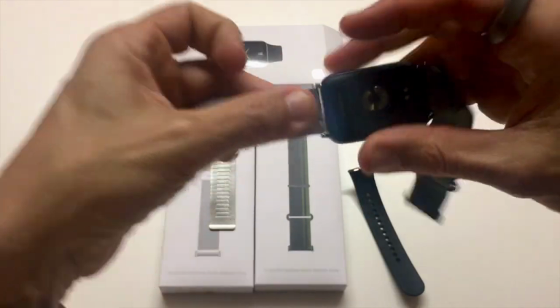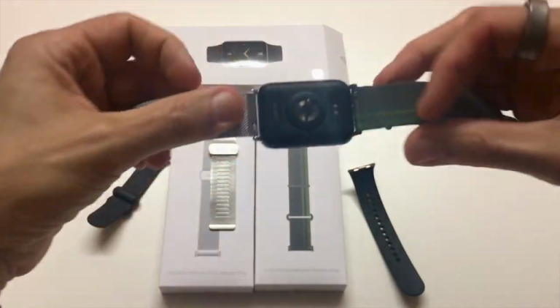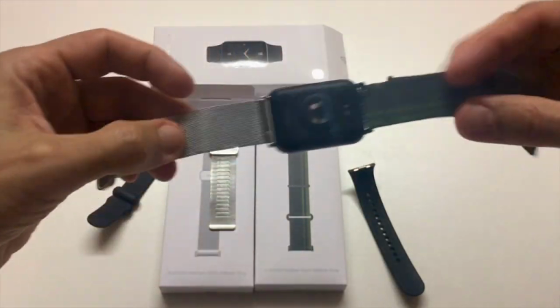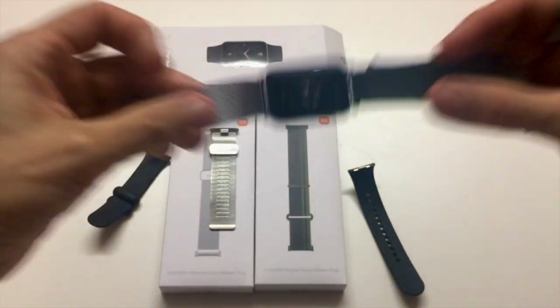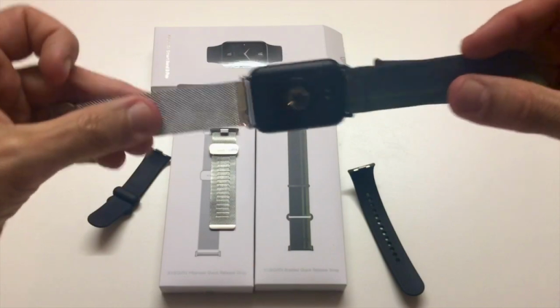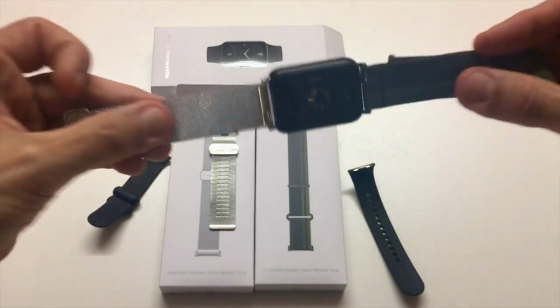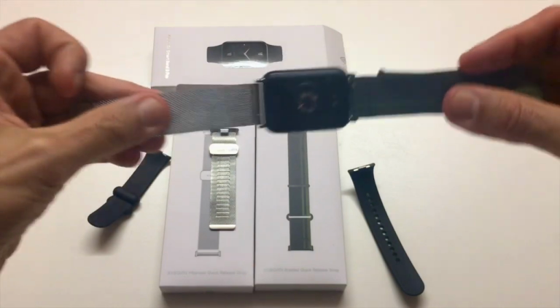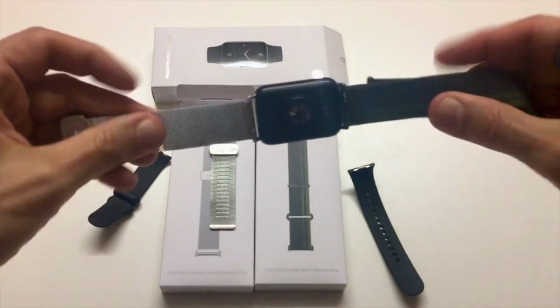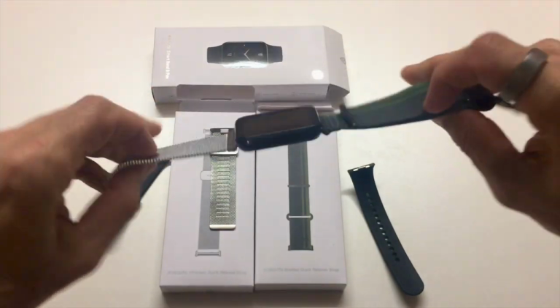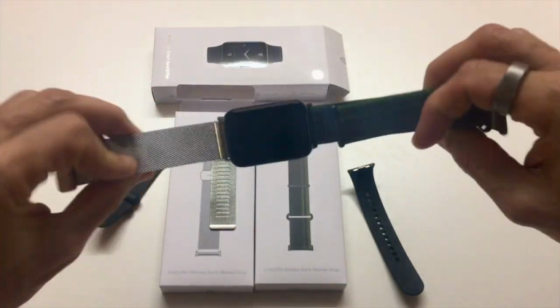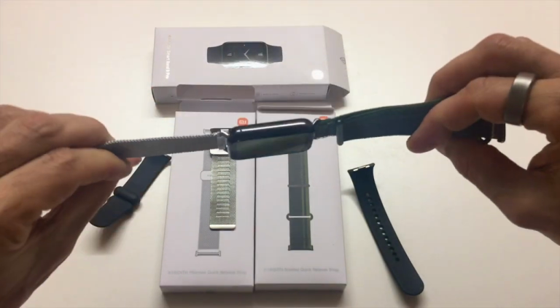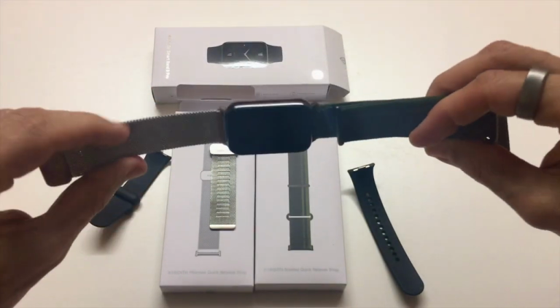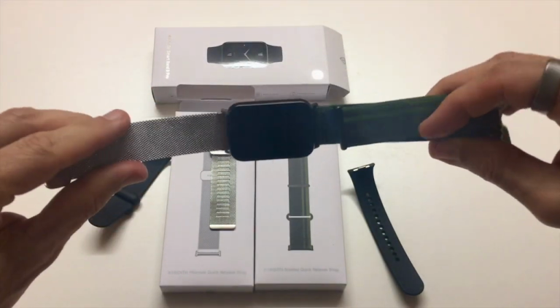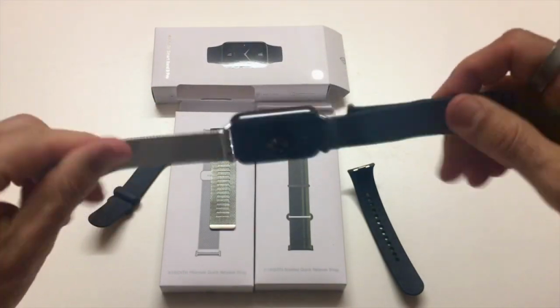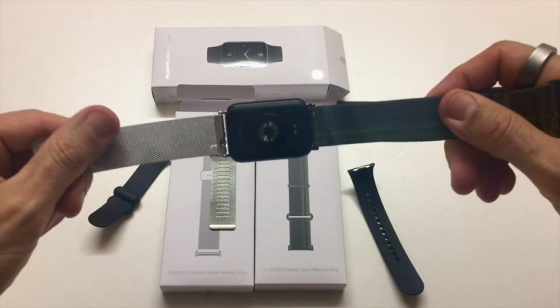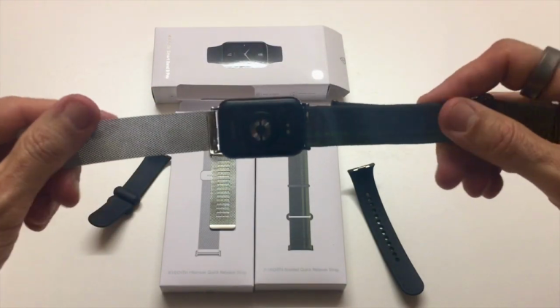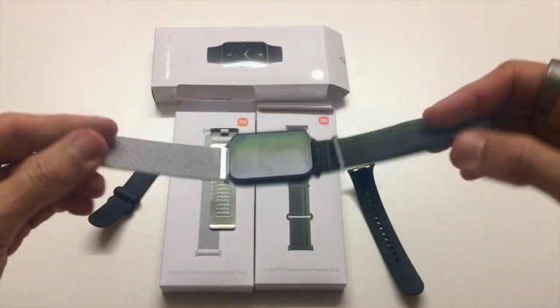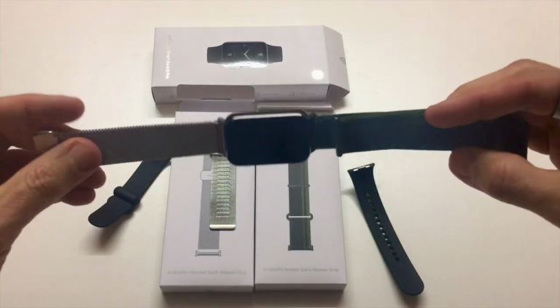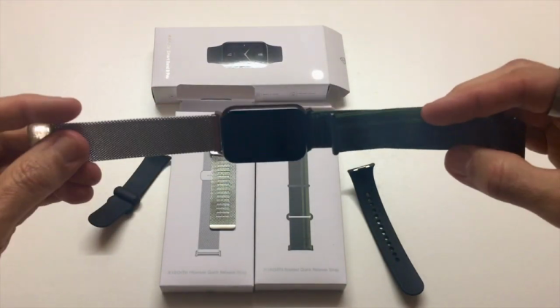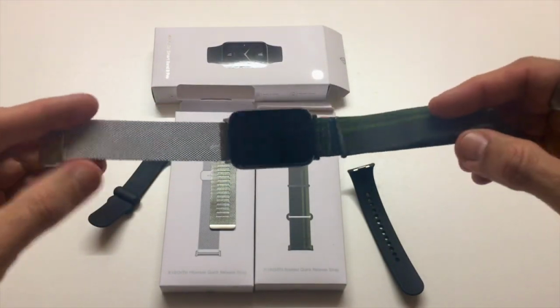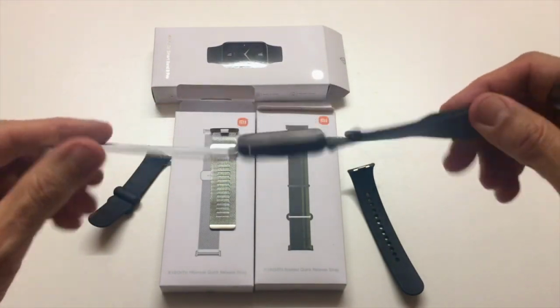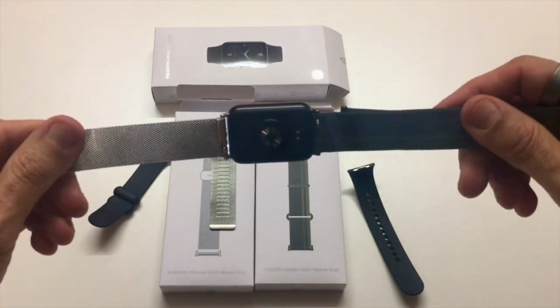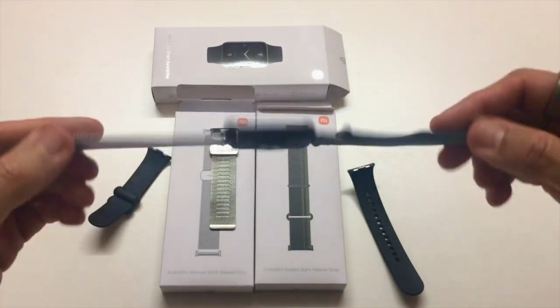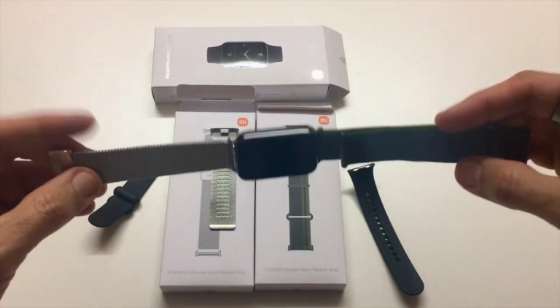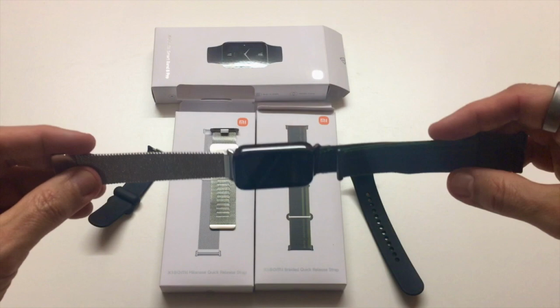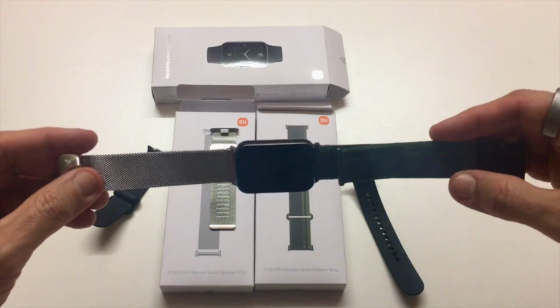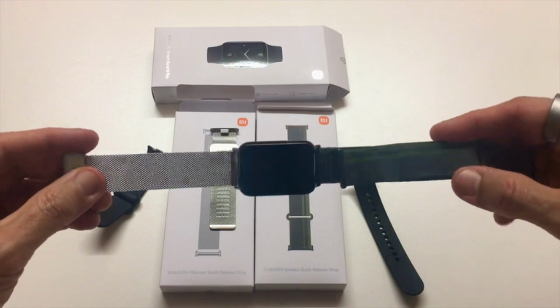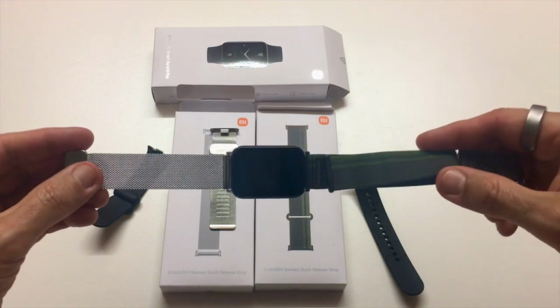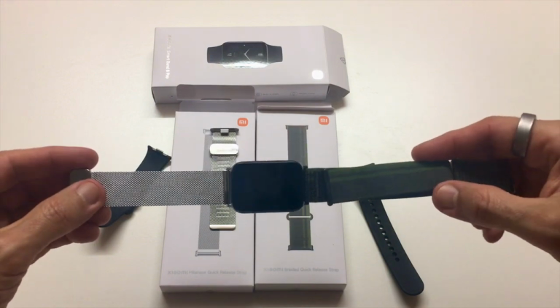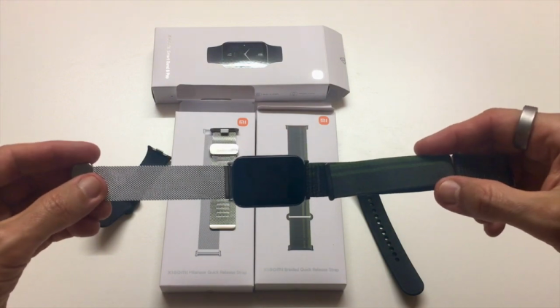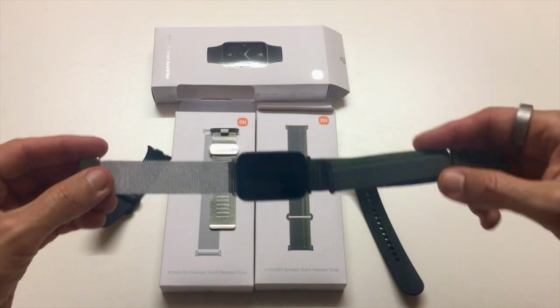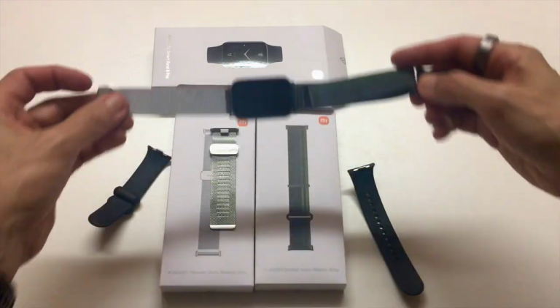Push in. That's it — incredibly simple. It takes about 10 seconds to change the strap. Well done, Xiaomi.